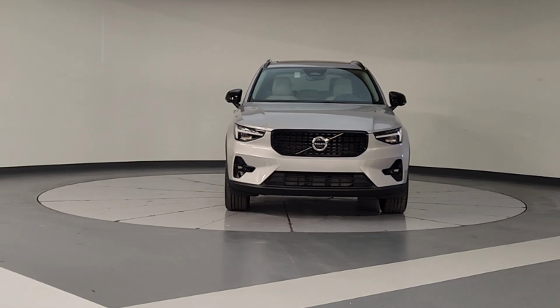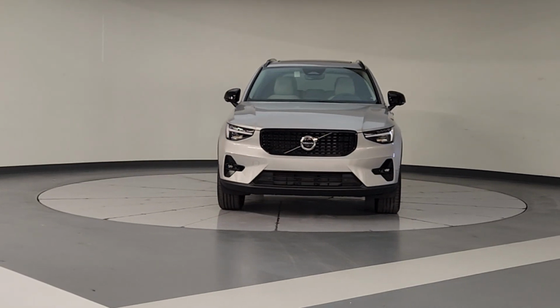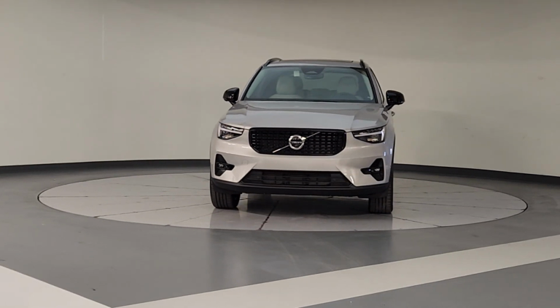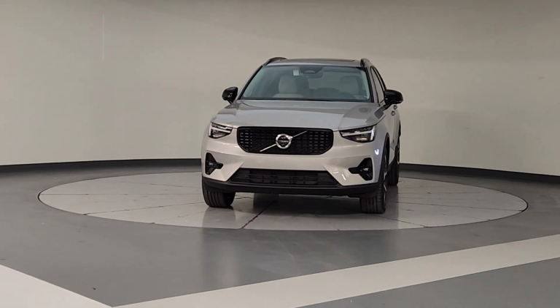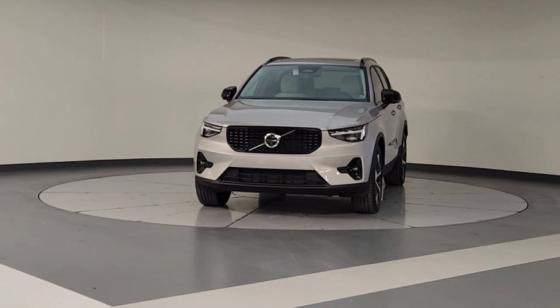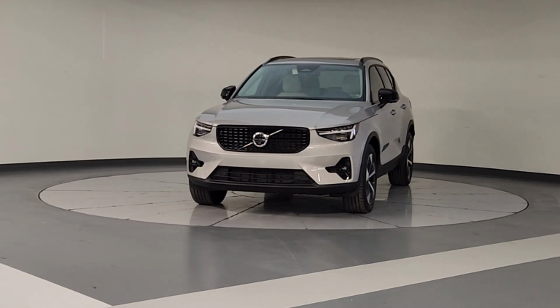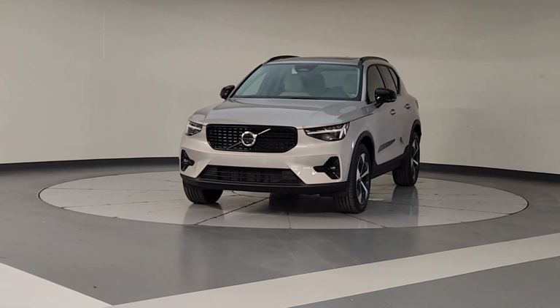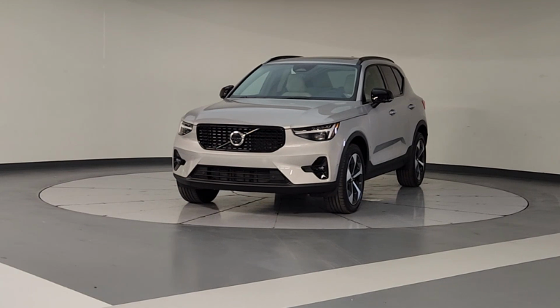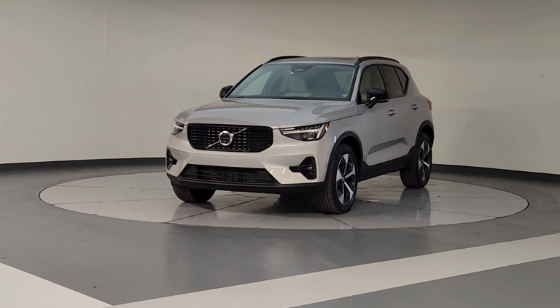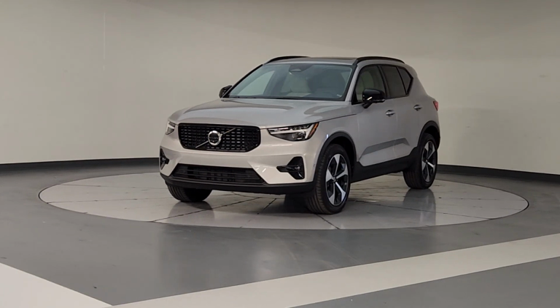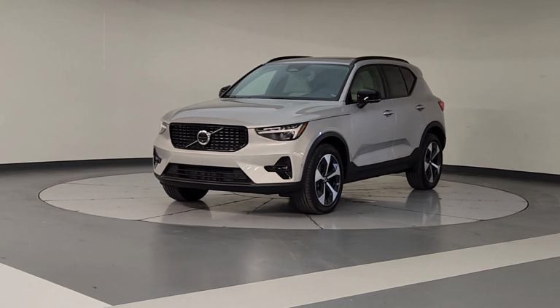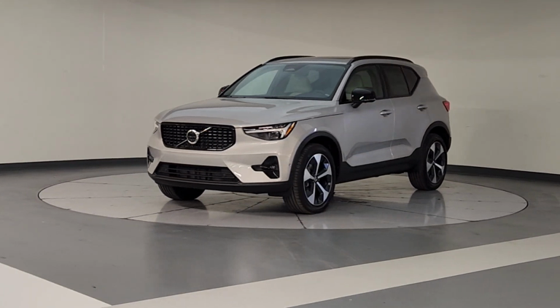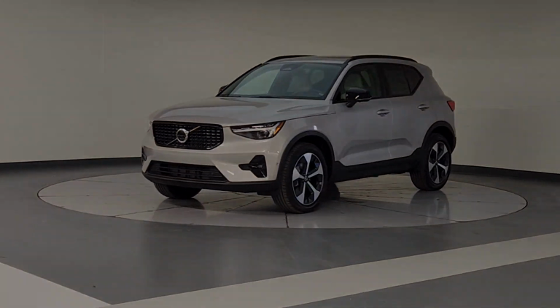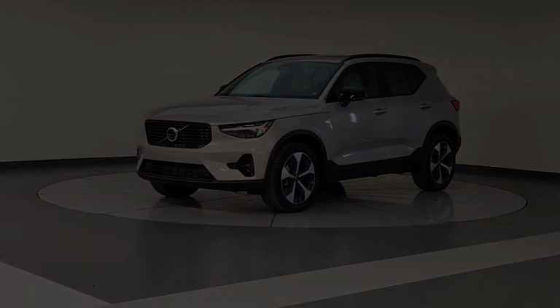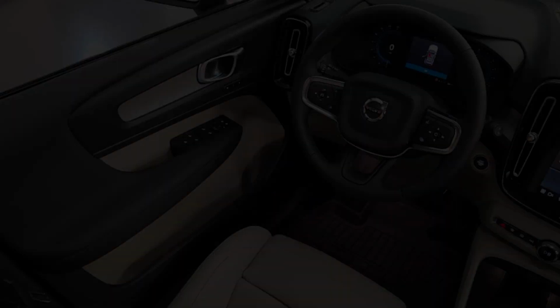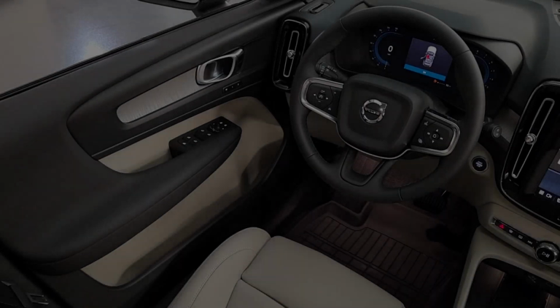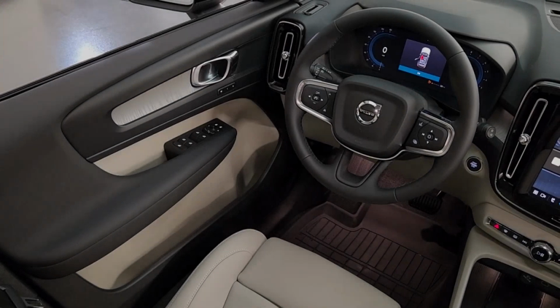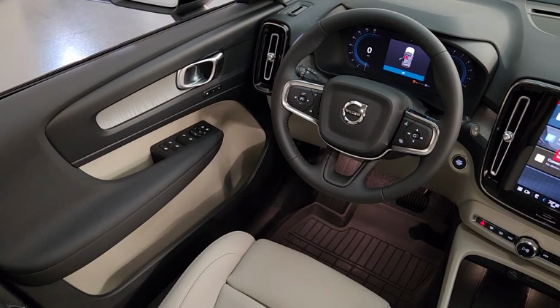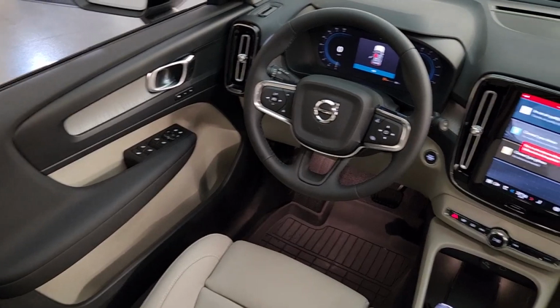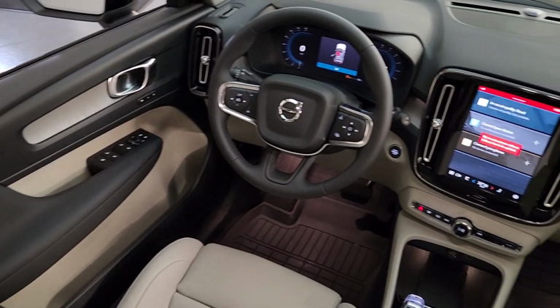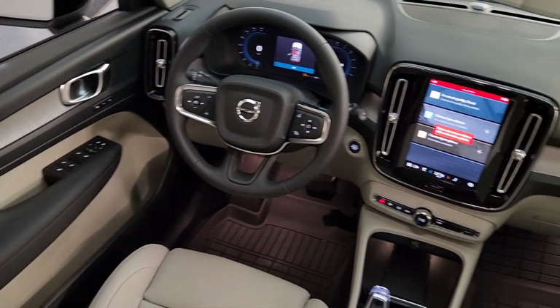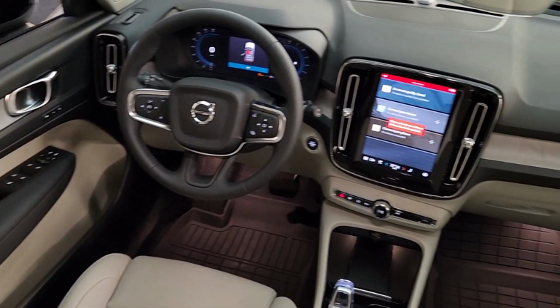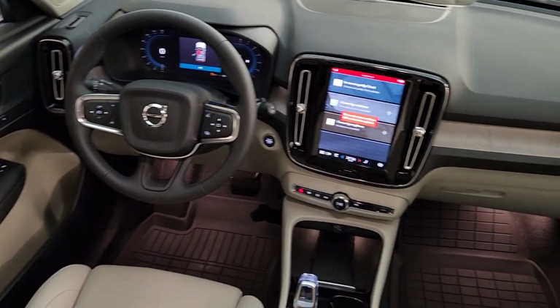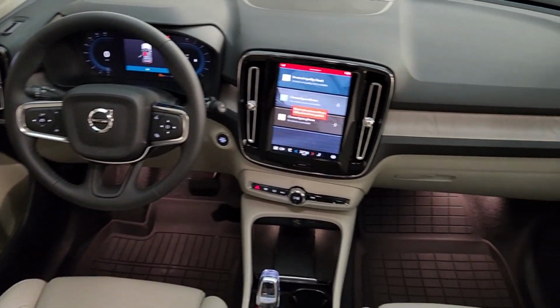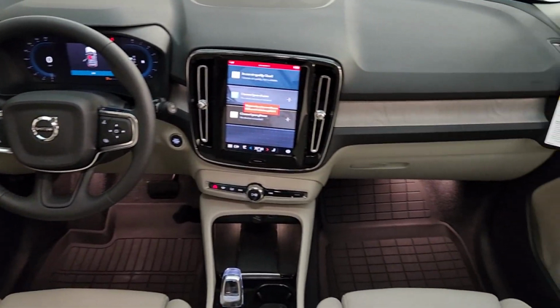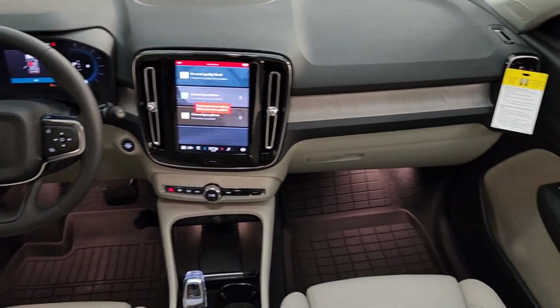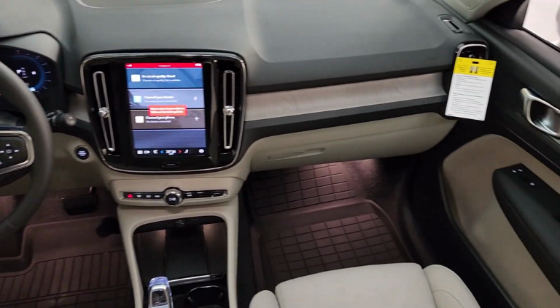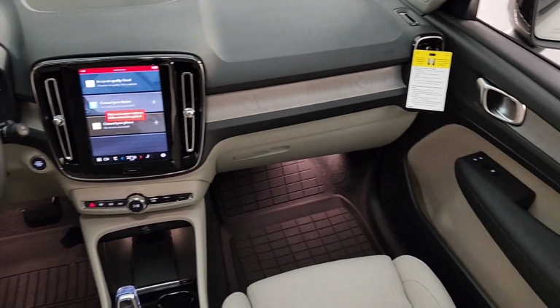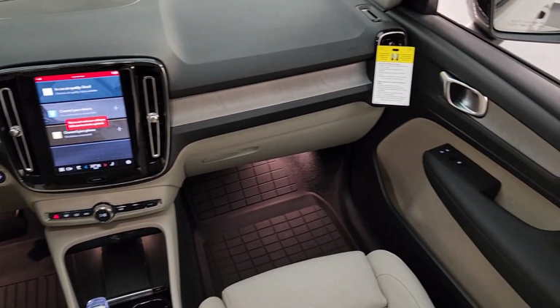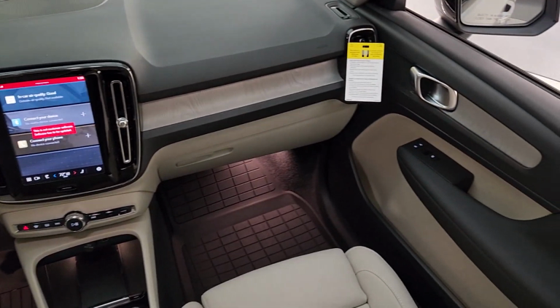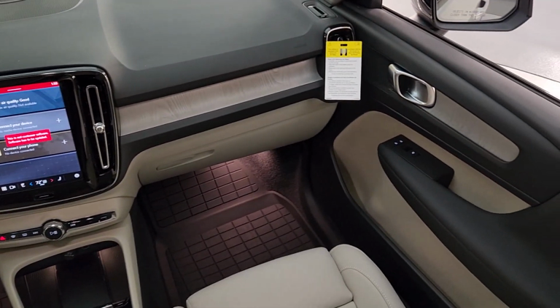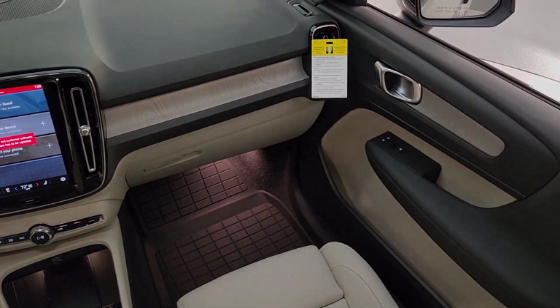Feel the peace and peace of mind that comes standard with a superbly built XC40. Treat yourself to a test drive today. Our staff will toss you the keys and give you an outstanding customer experience.